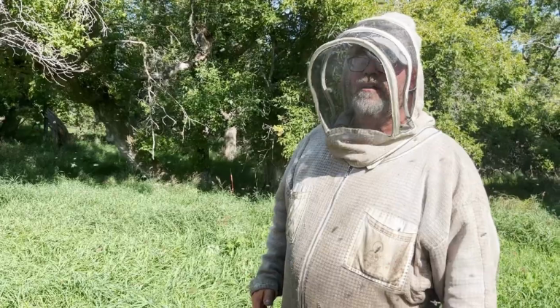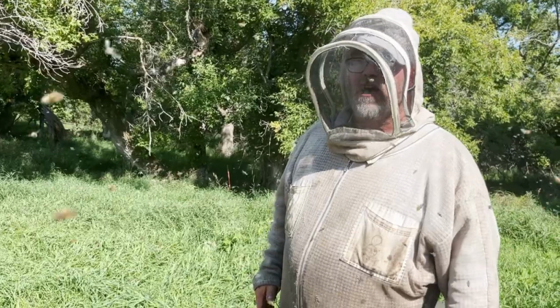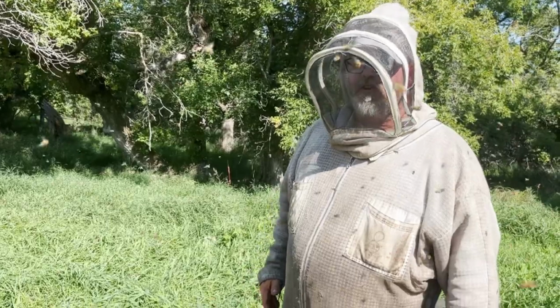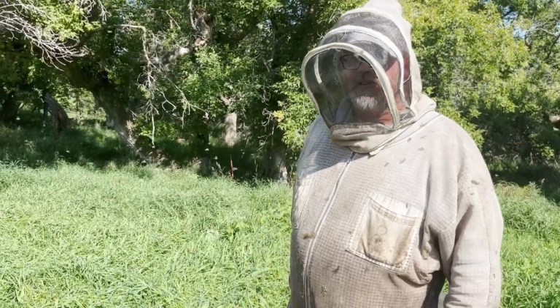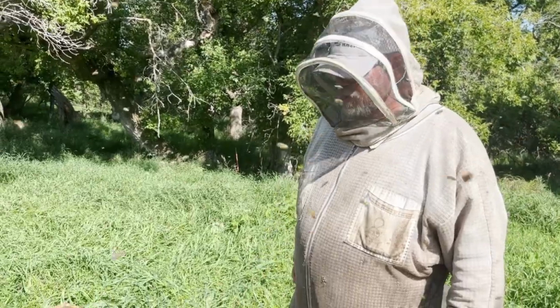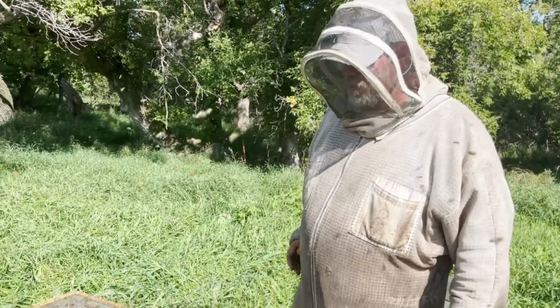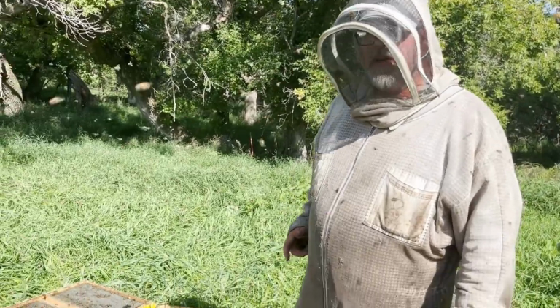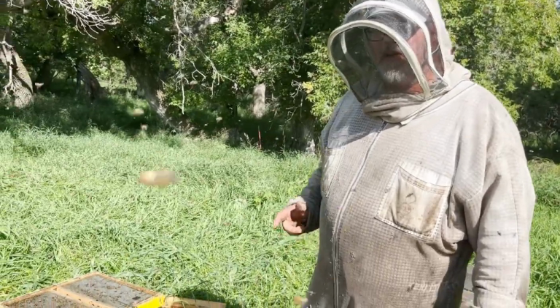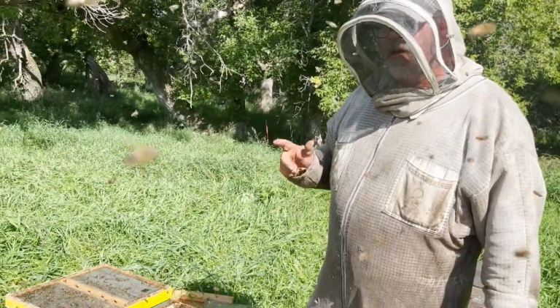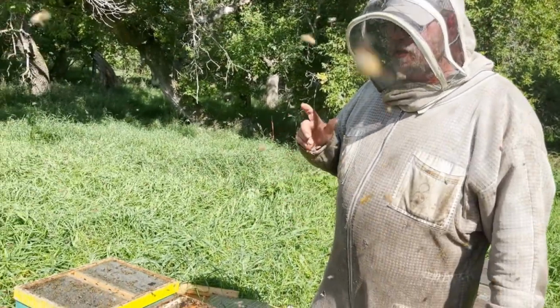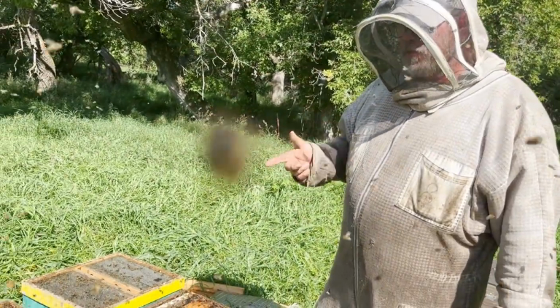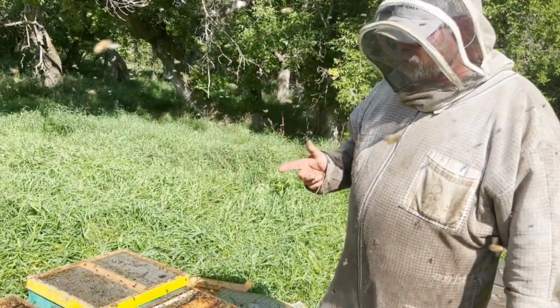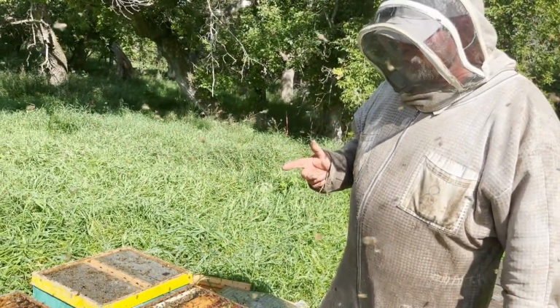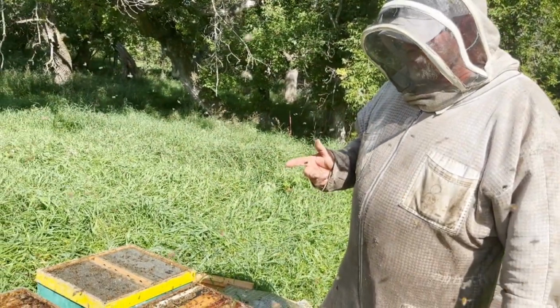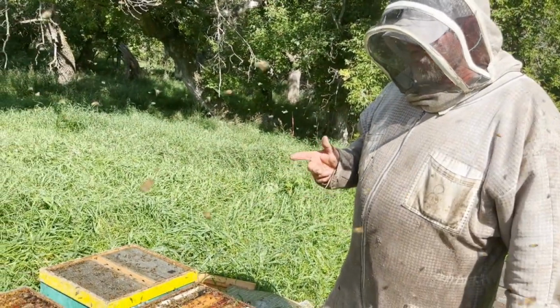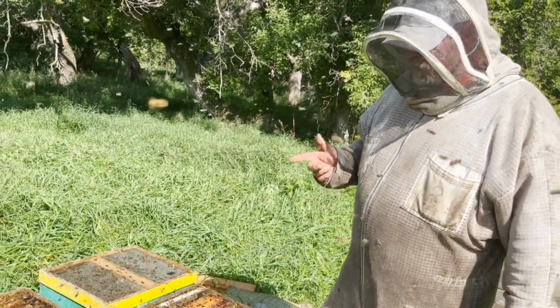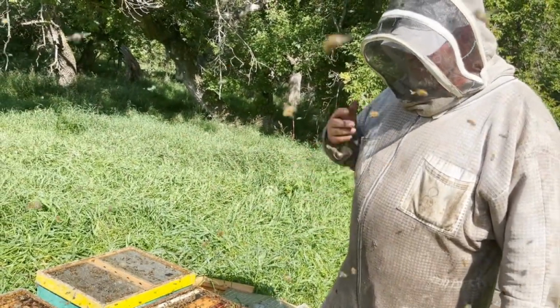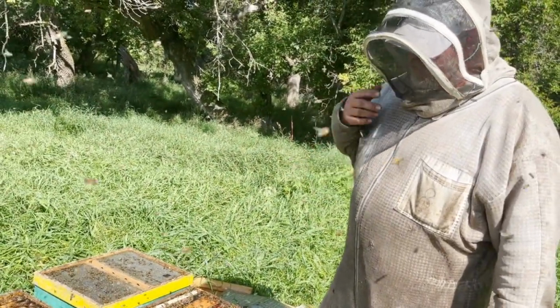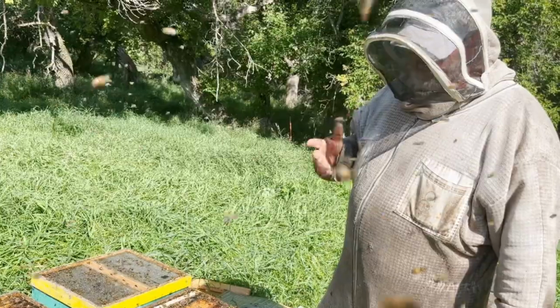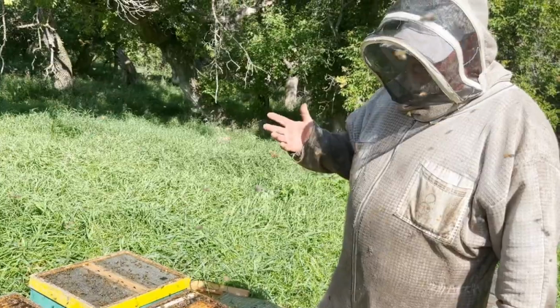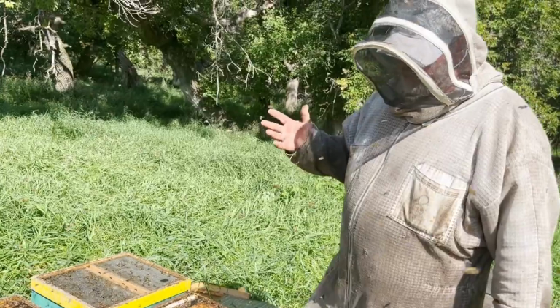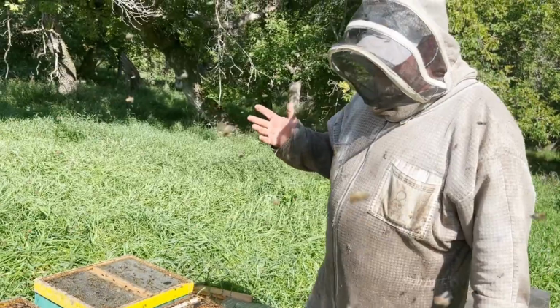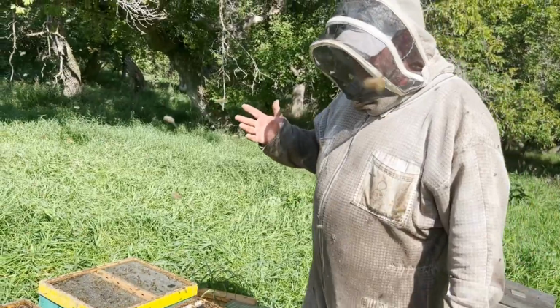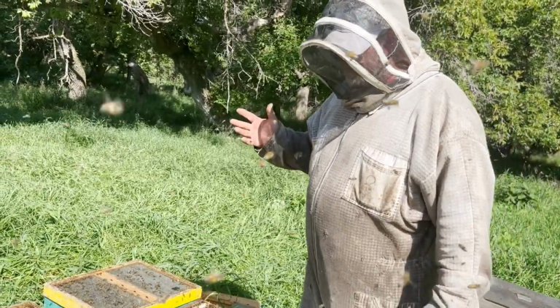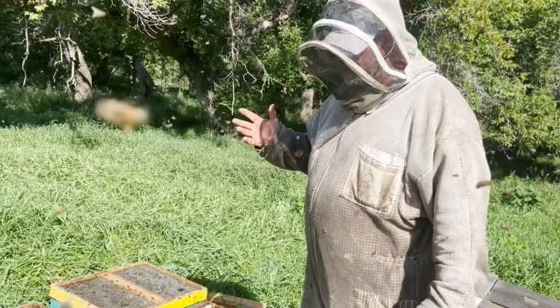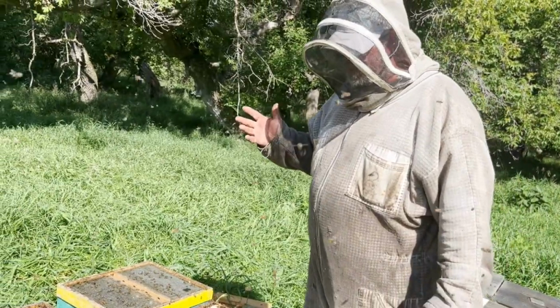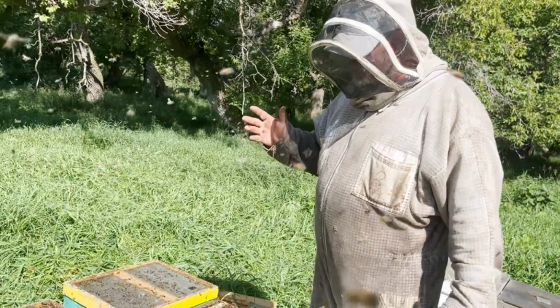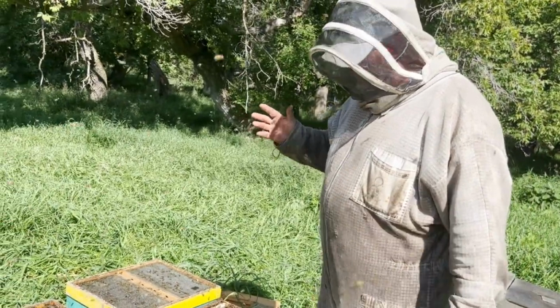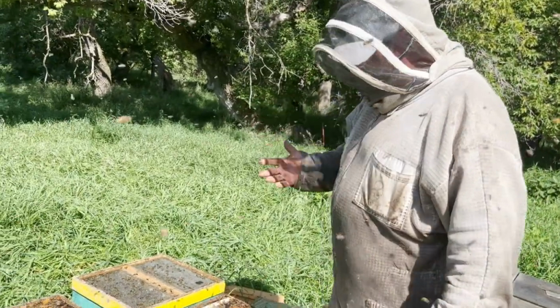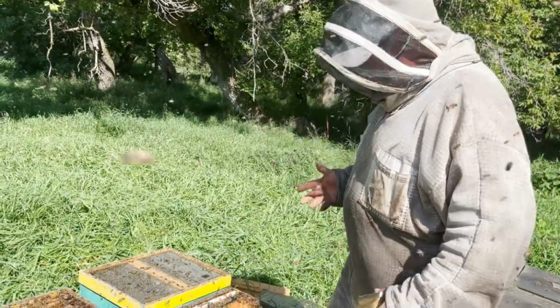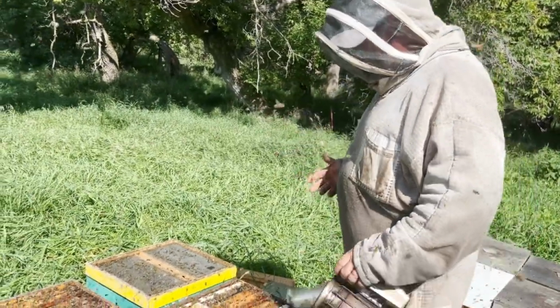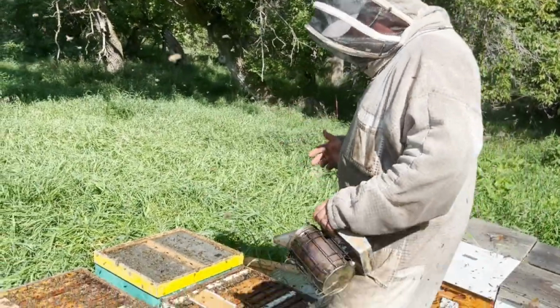Hey folks, Phil Beeman here. Just wanted to show you something that I'm learning as I've started to put protein under my bee escape.